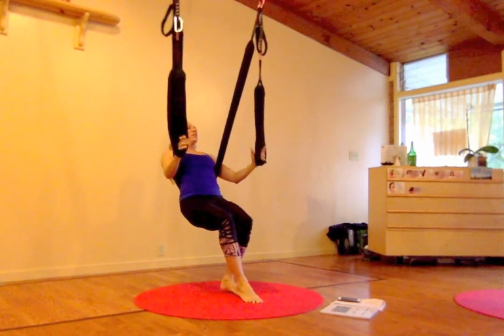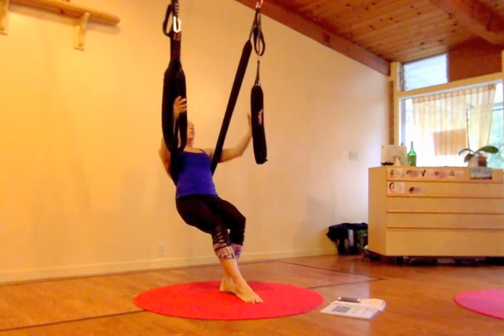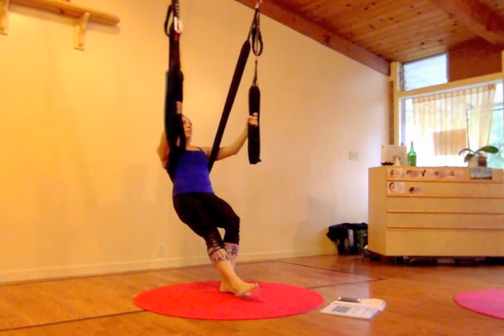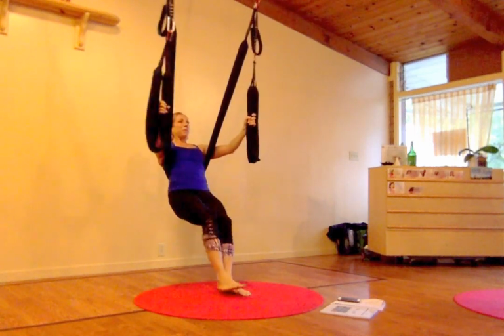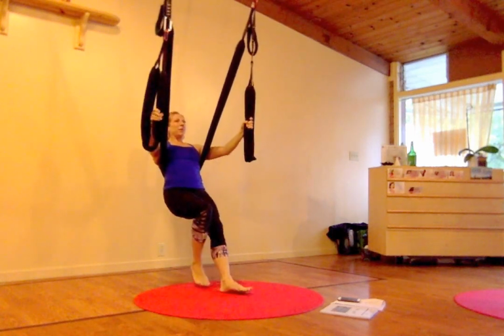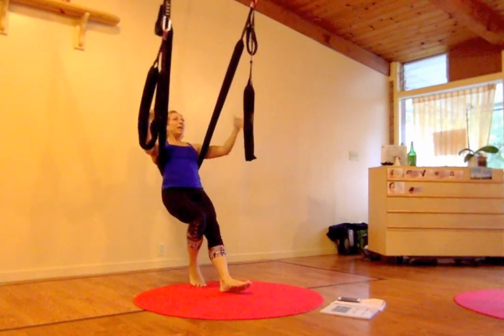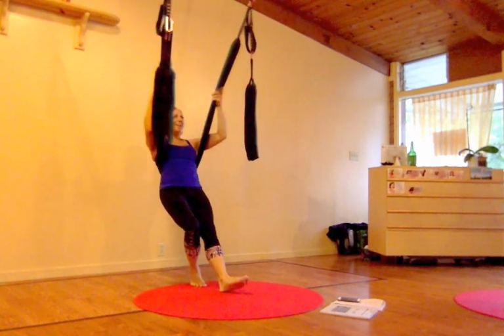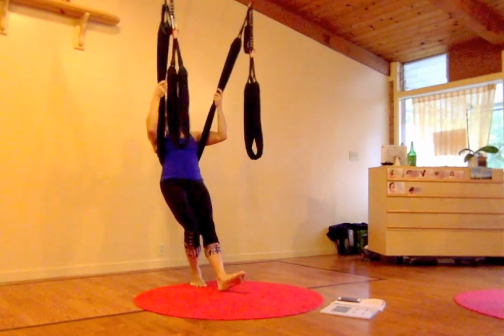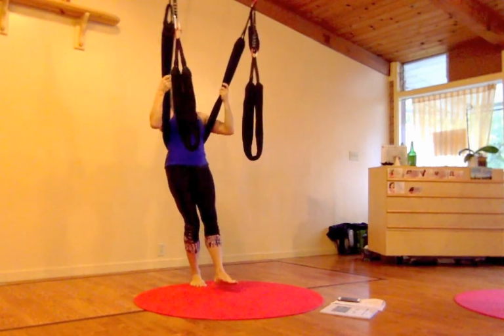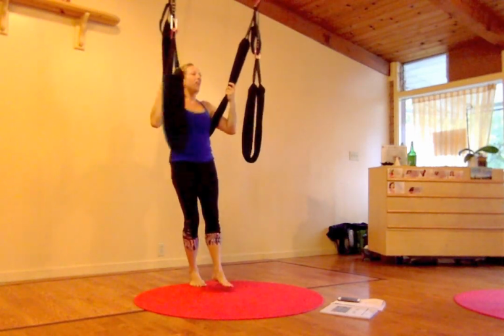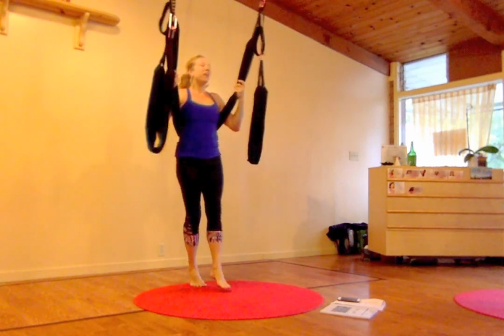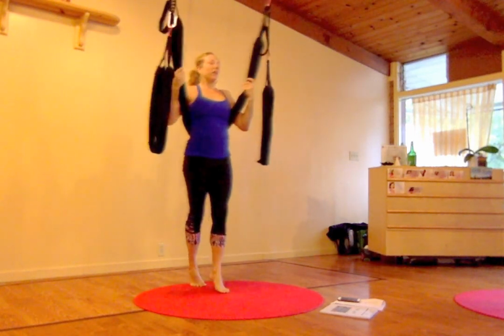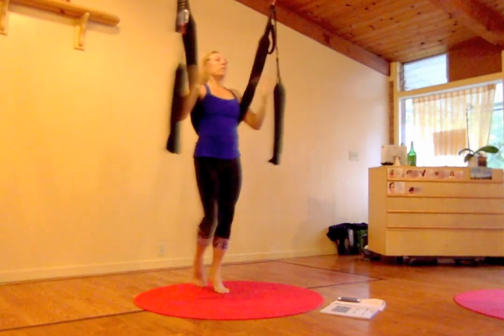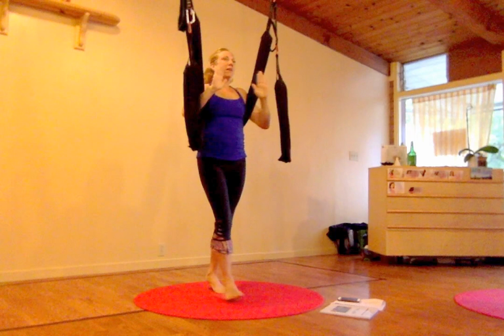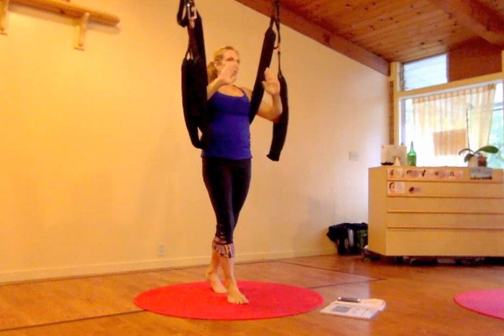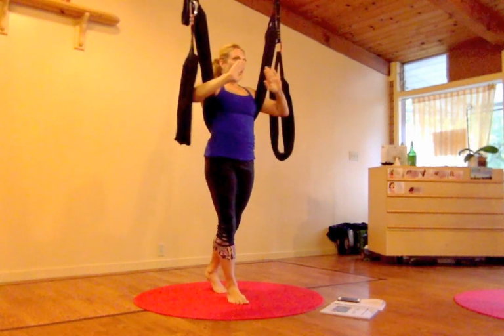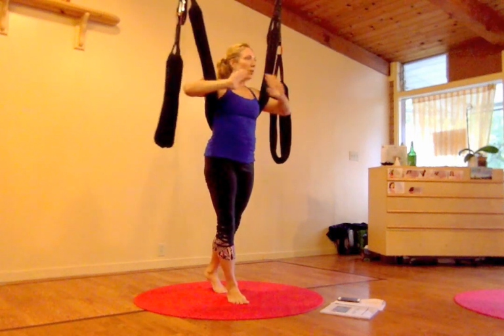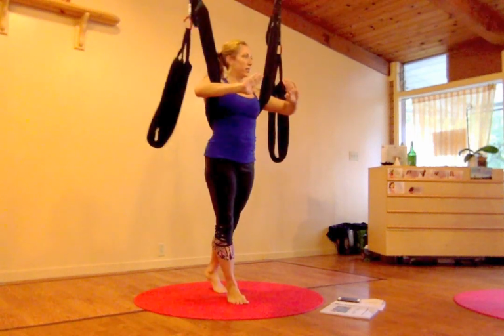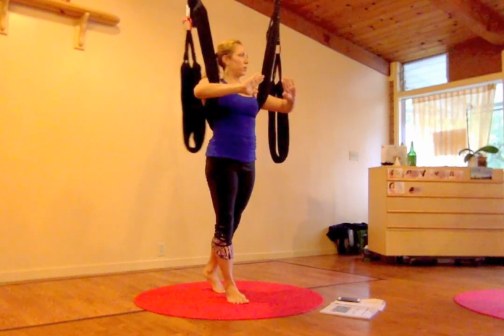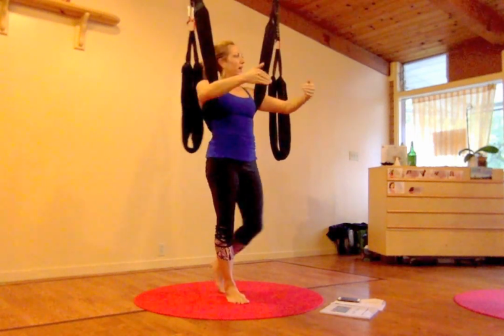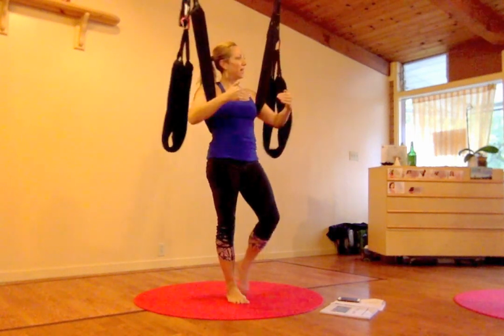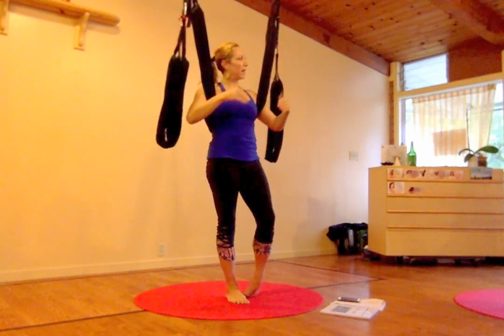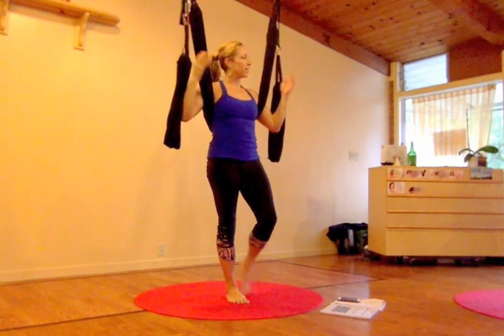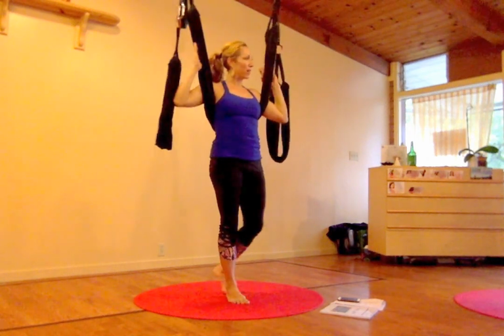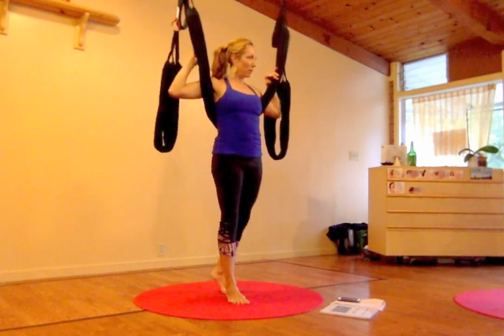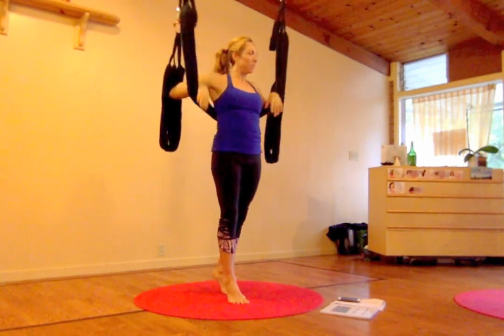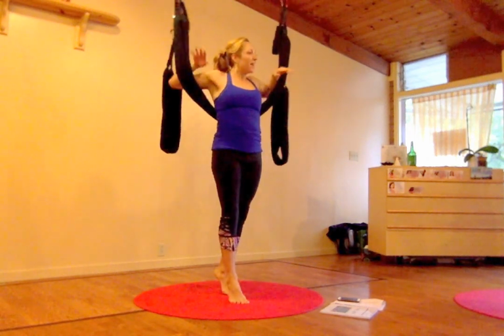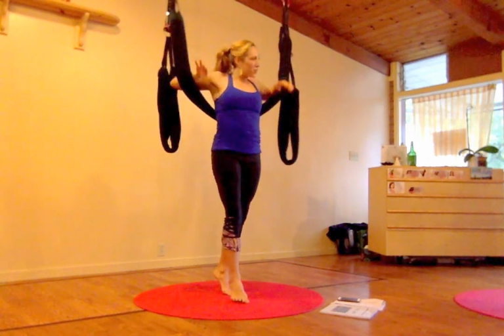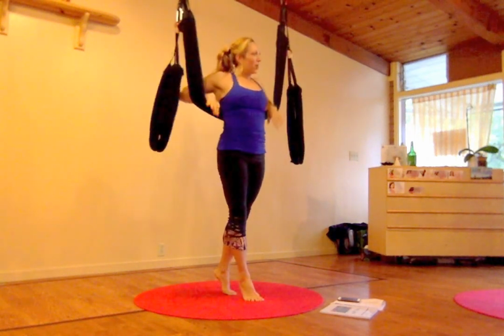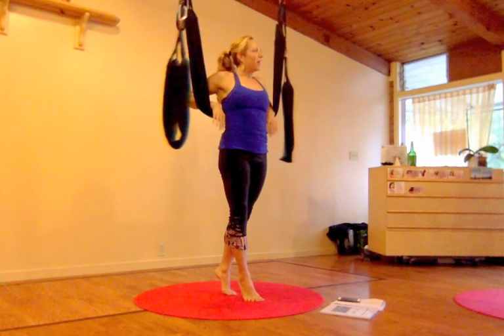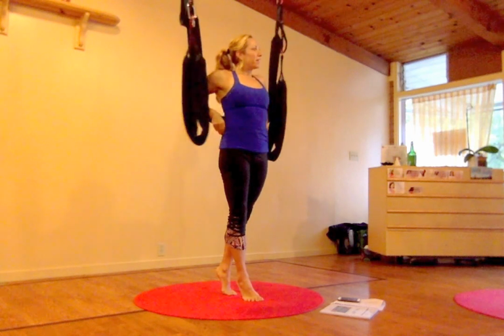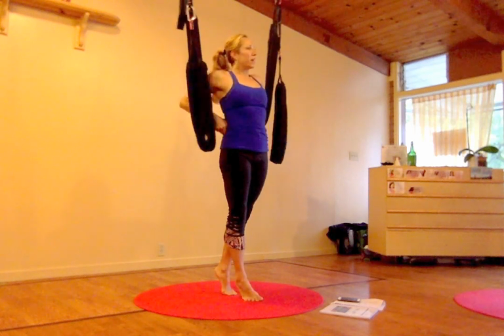You guys want to try to pop up into it? Let's try it together. Bottoms of the feet — push into the swing, we use that. Let's just try that one part. You can hold the weight. Take your time.